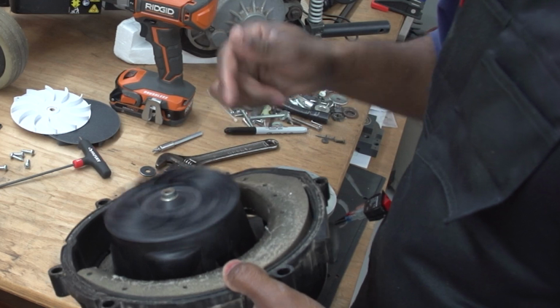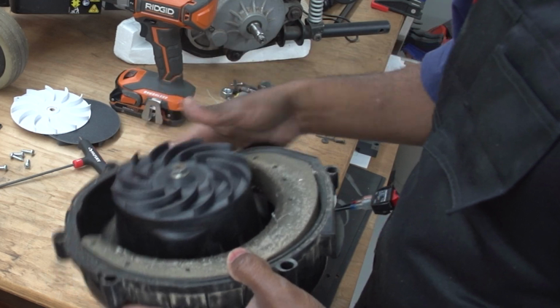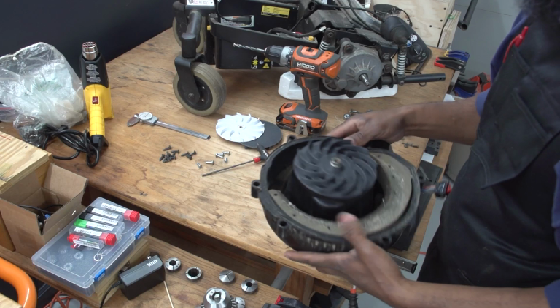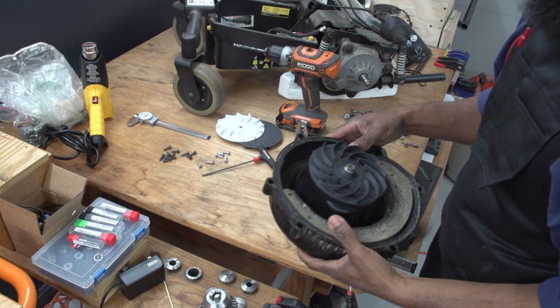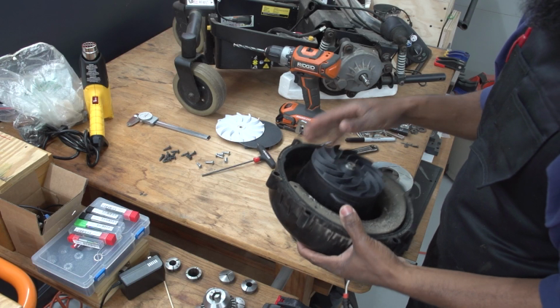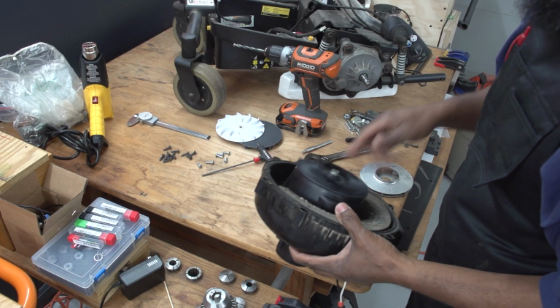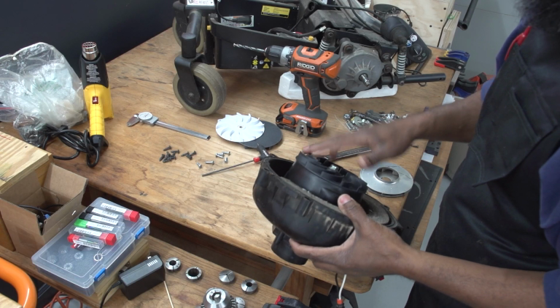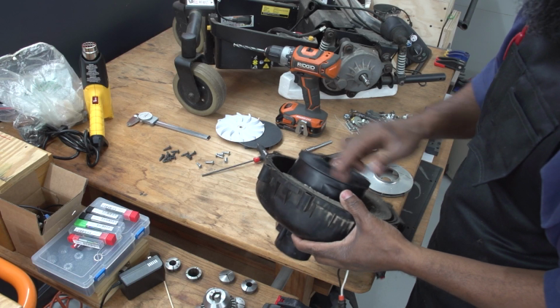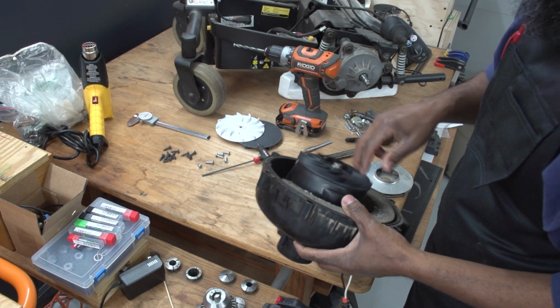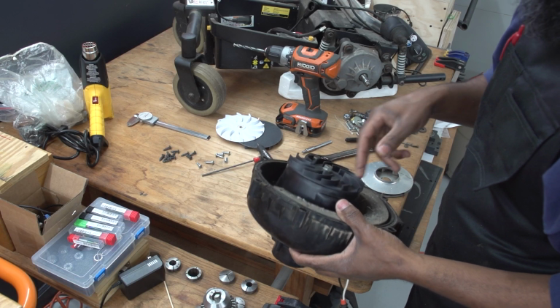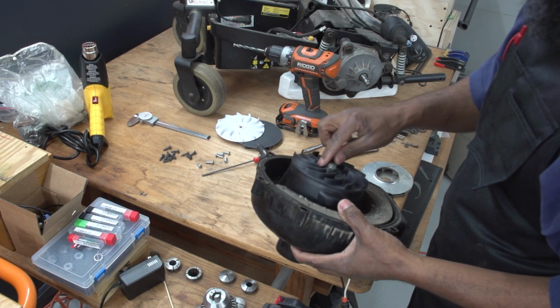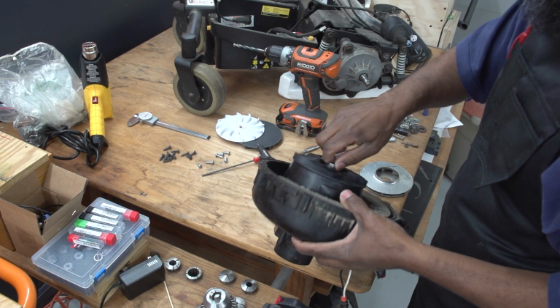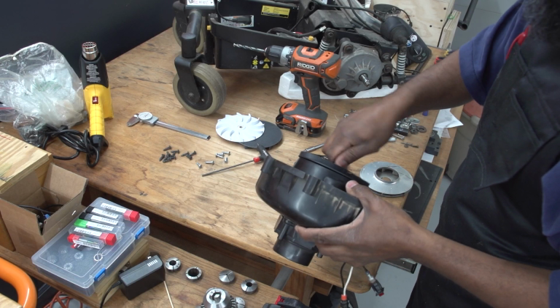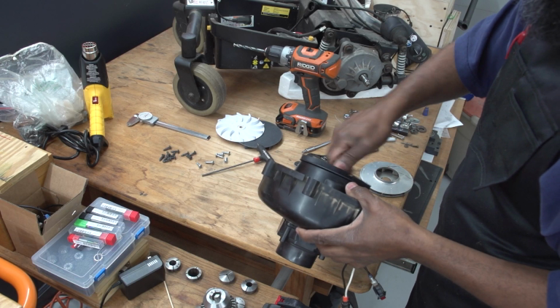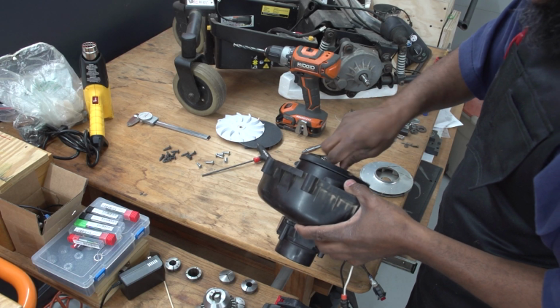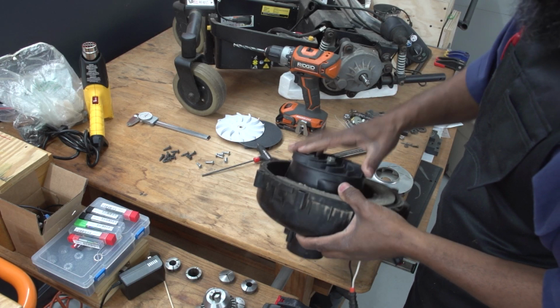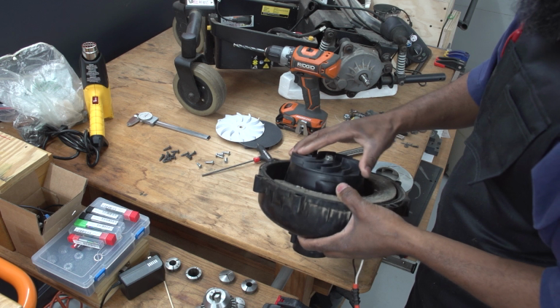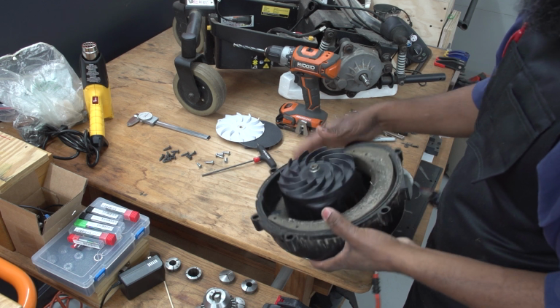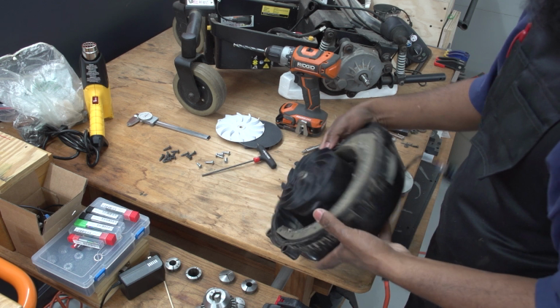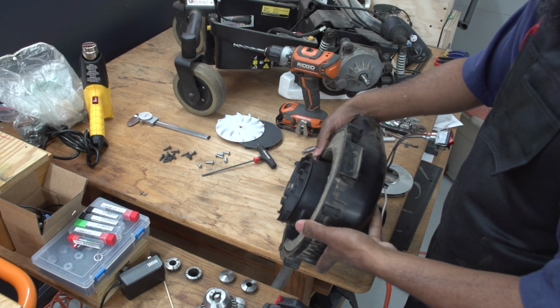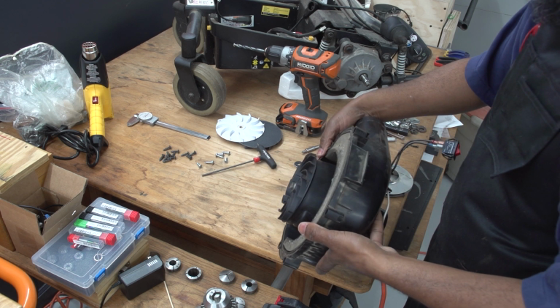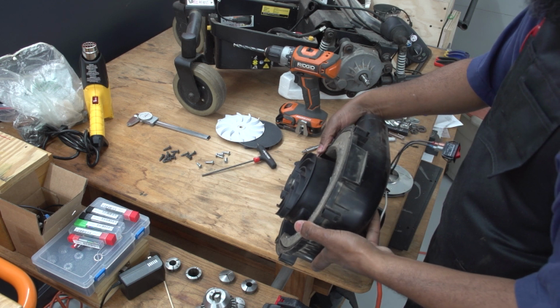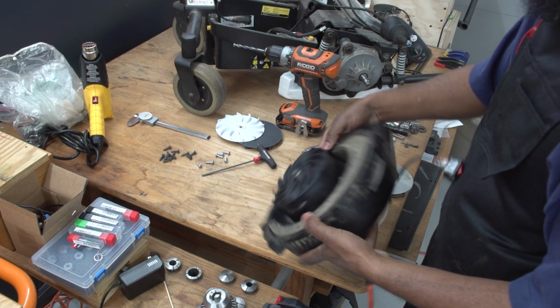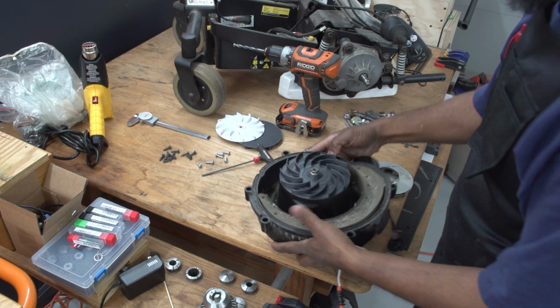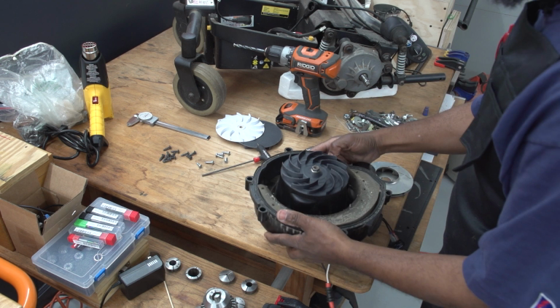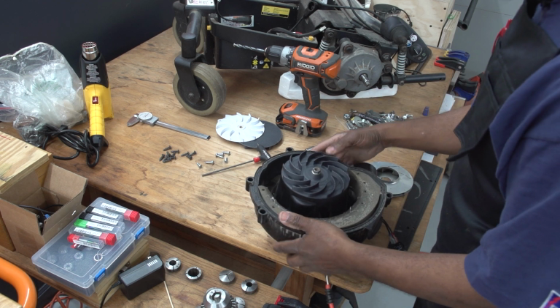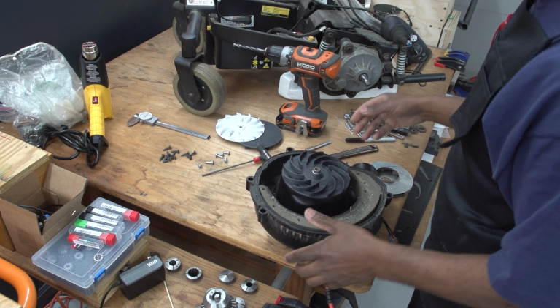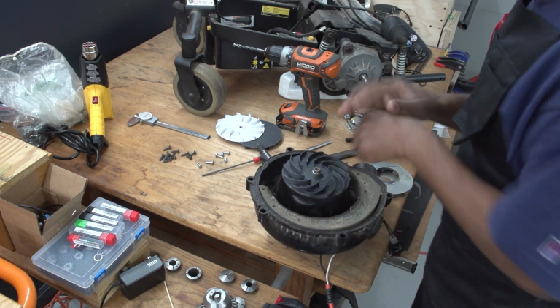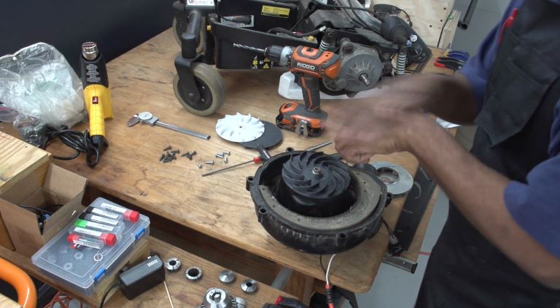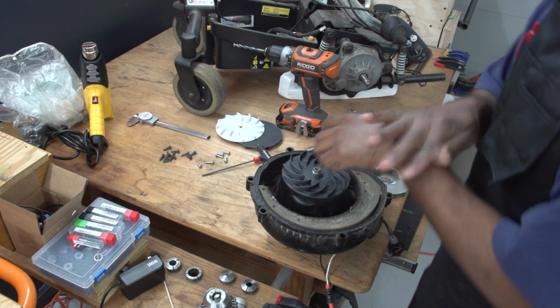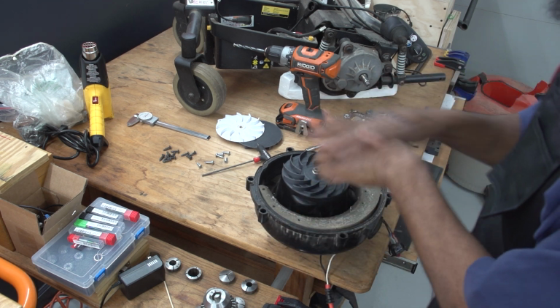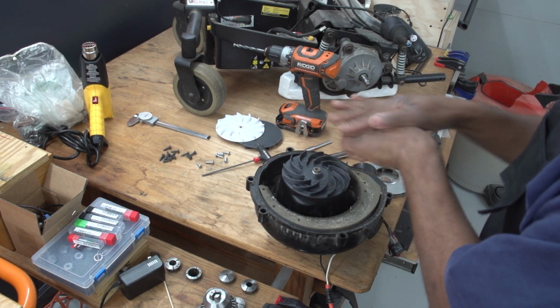Now it's actually spinning the right way this time and should be able to handle the heat. Let's get this thing back together and give it a test run.